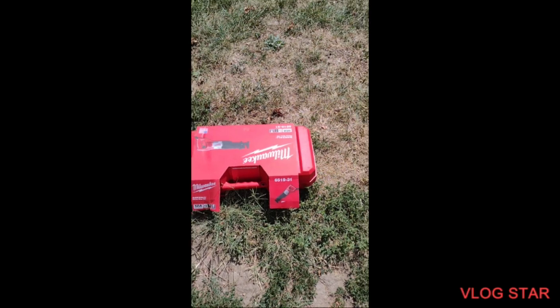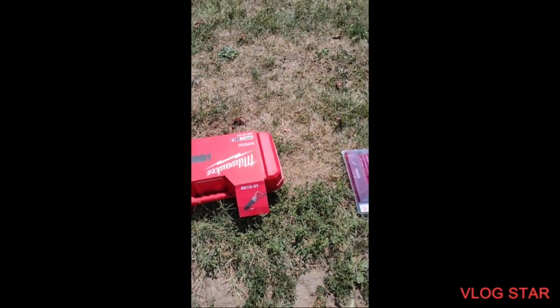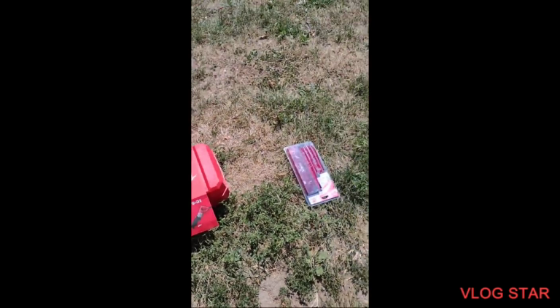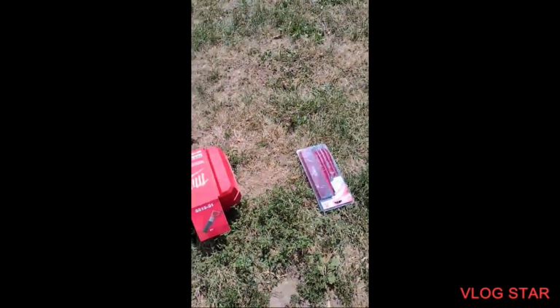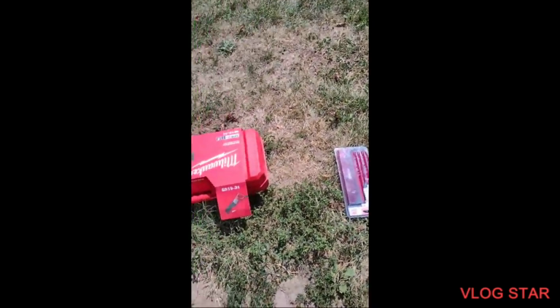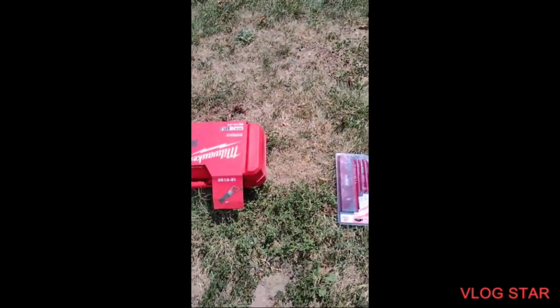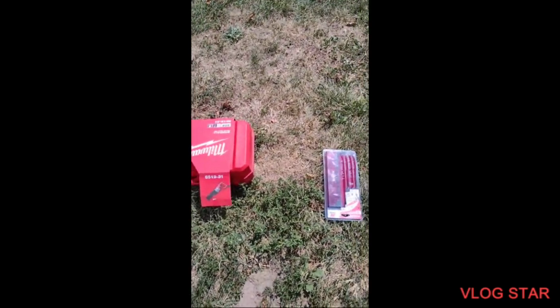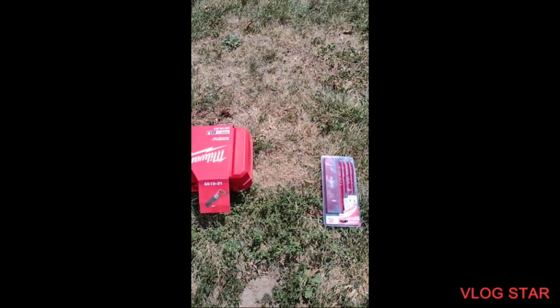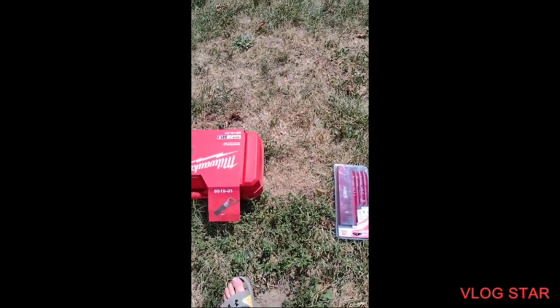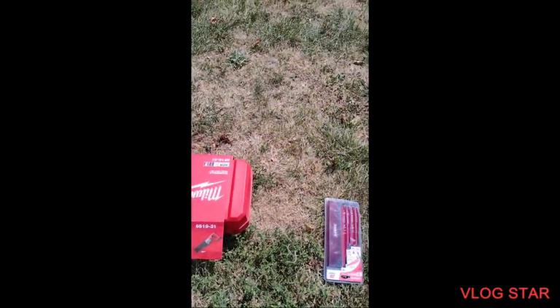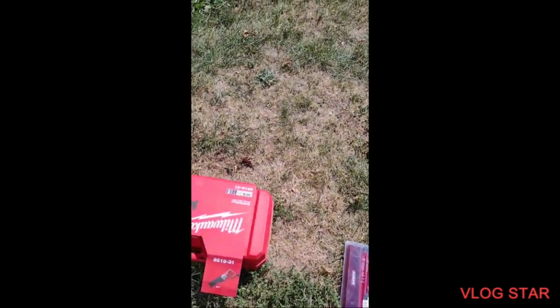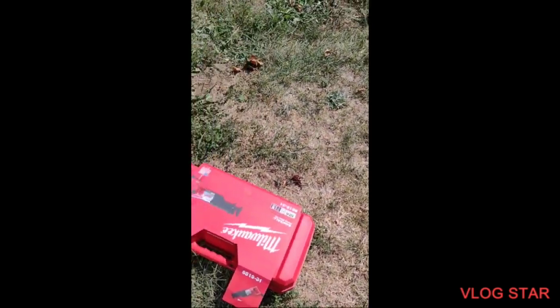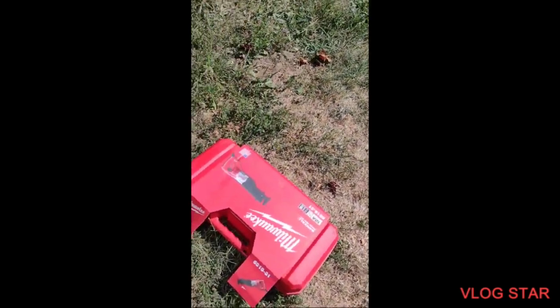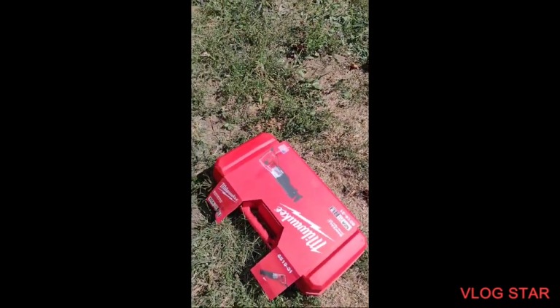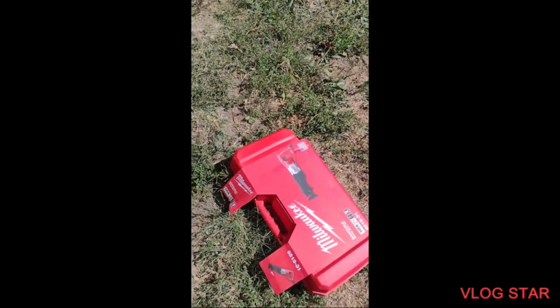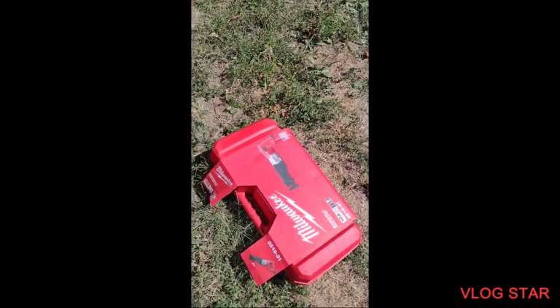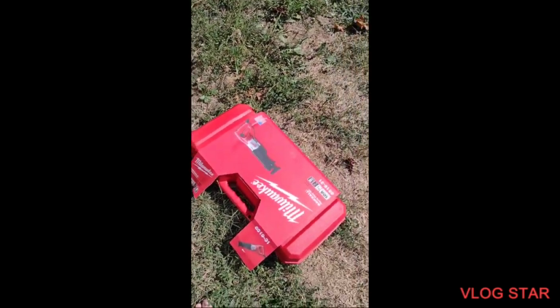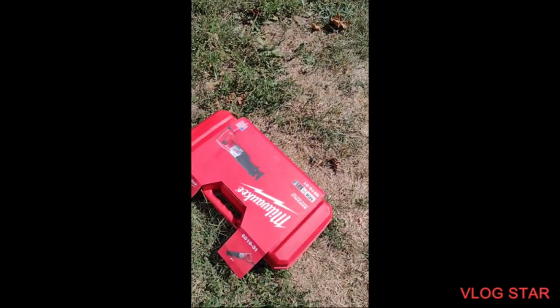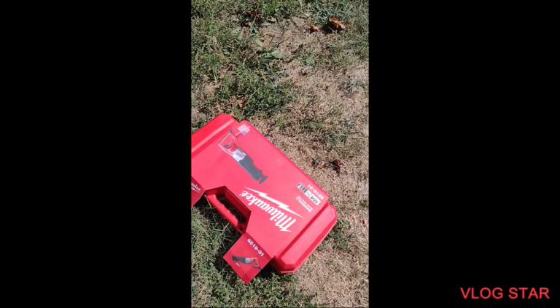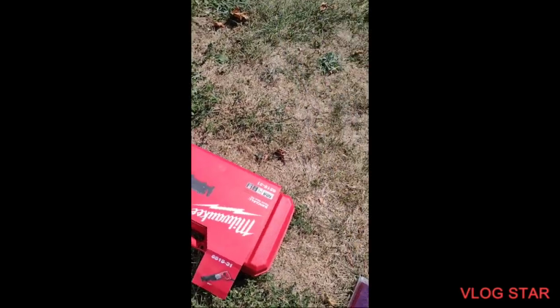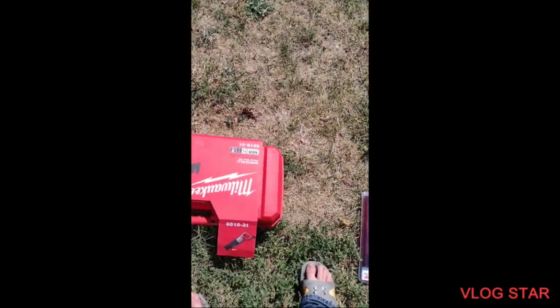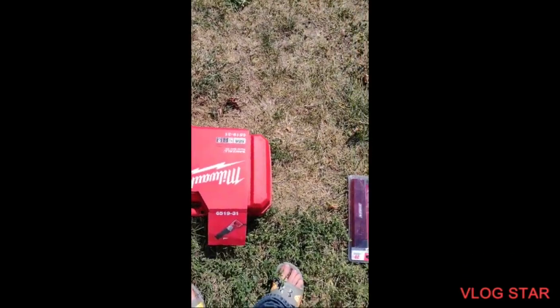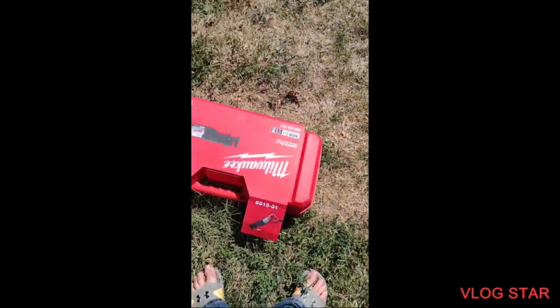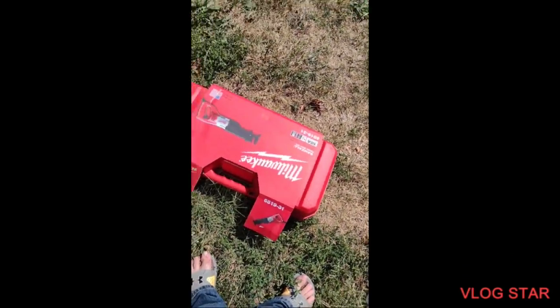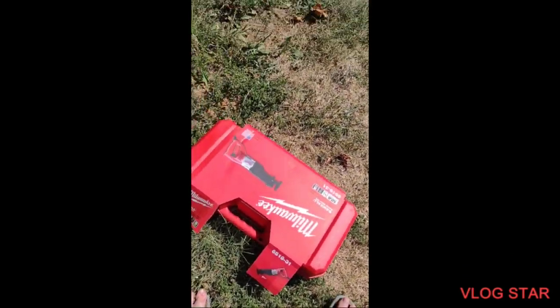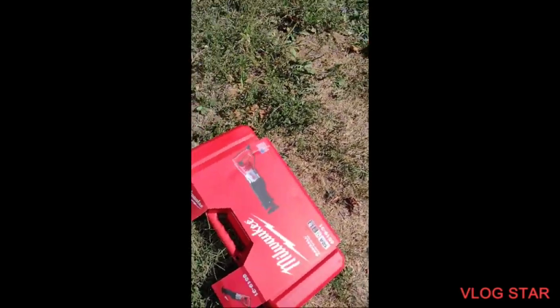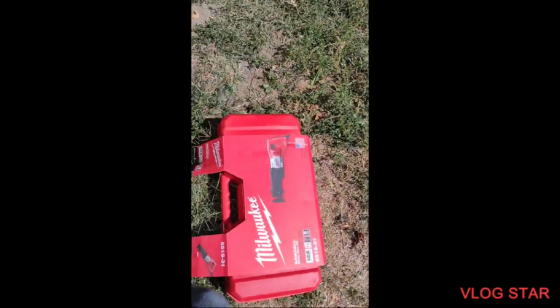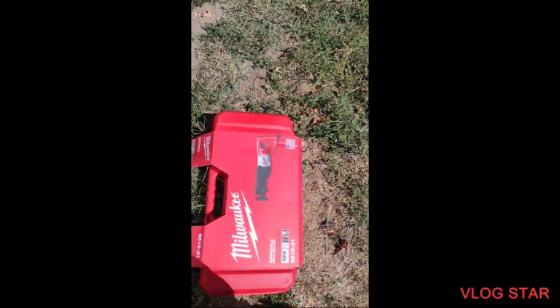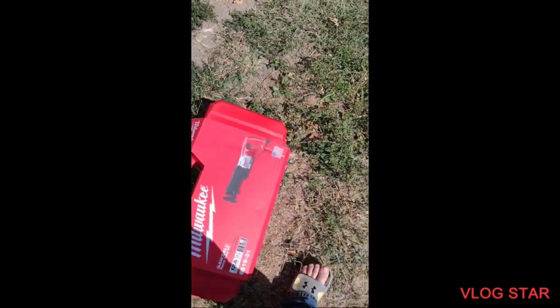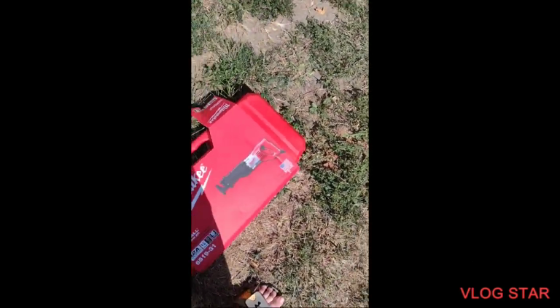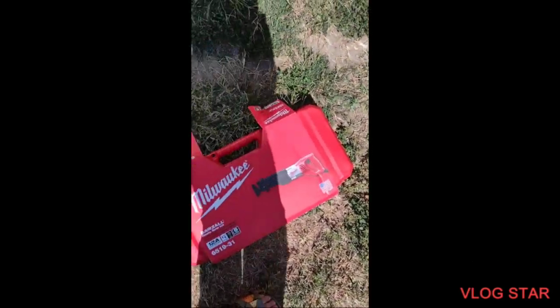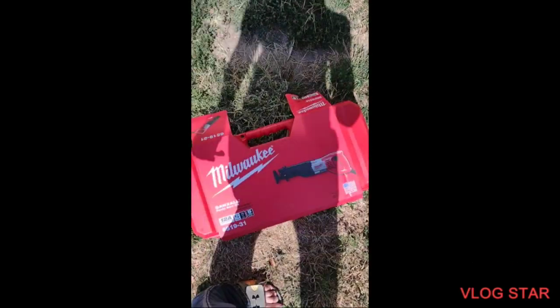Adio, it's me, CatboyCall. Today we're going to be trying to unbox this new Milwaukee Sawzall.